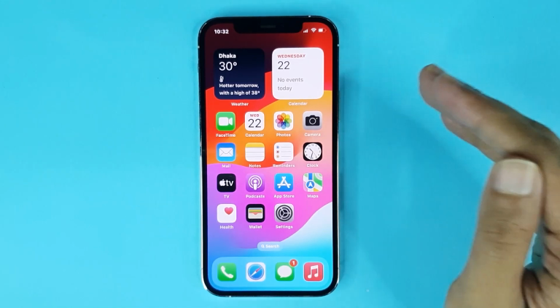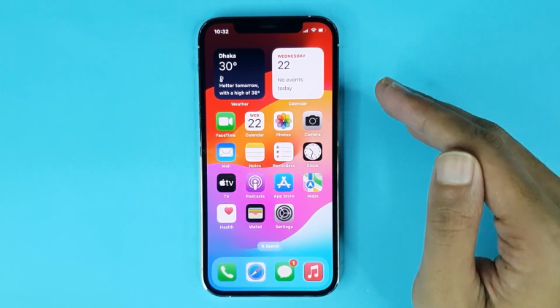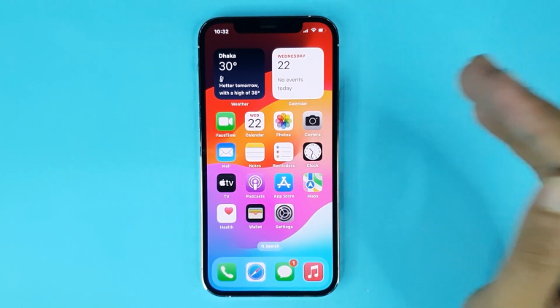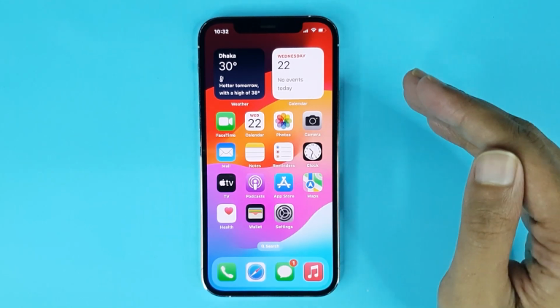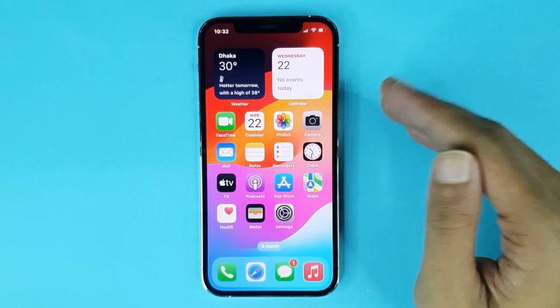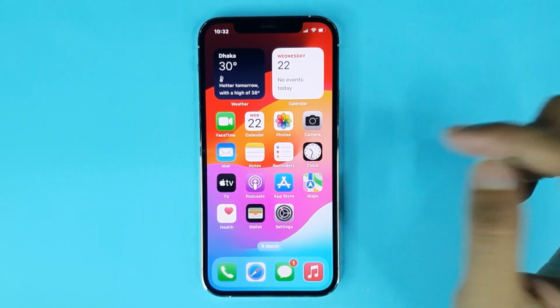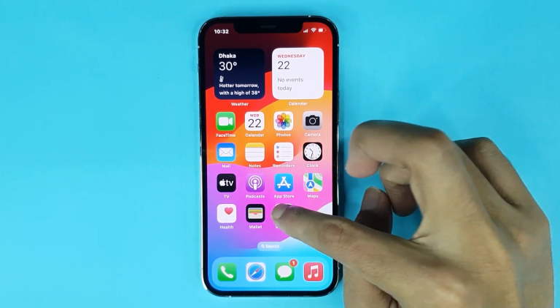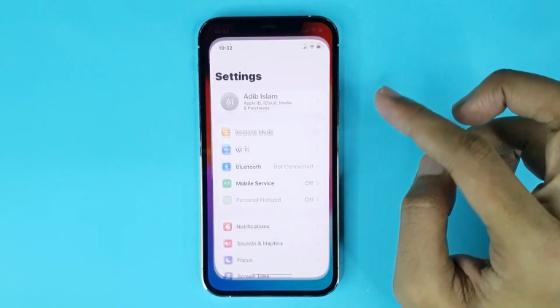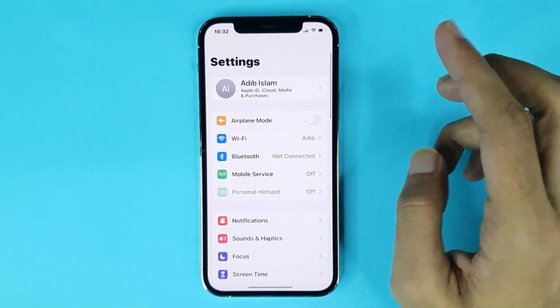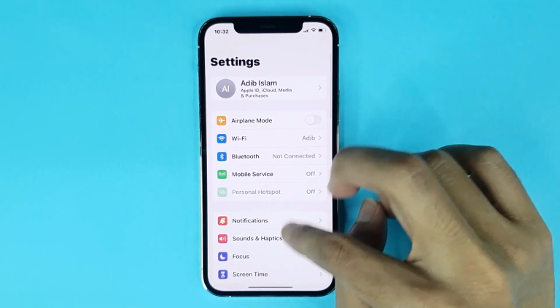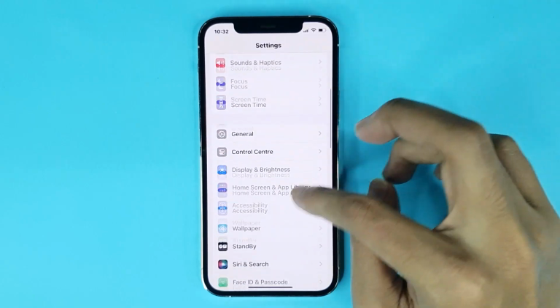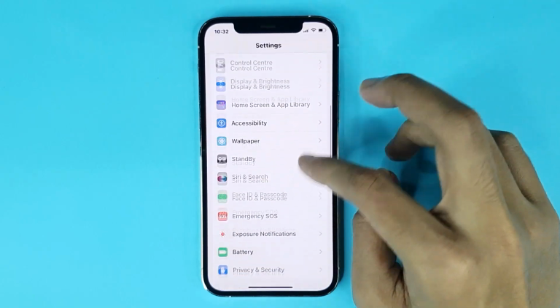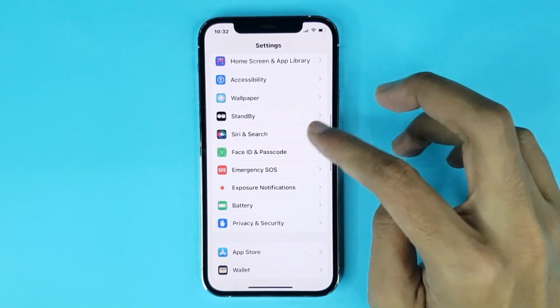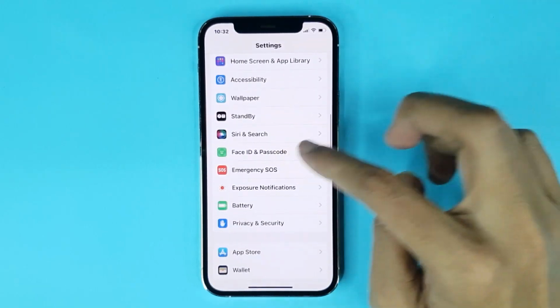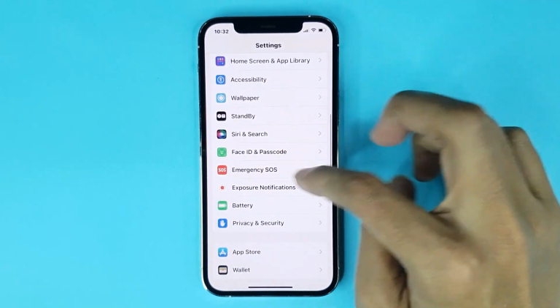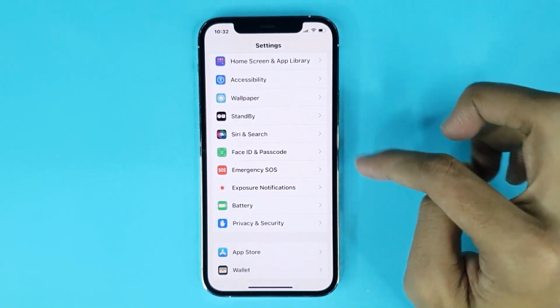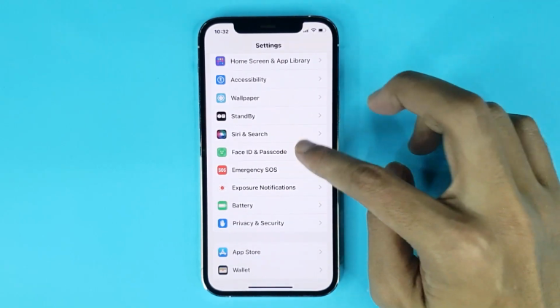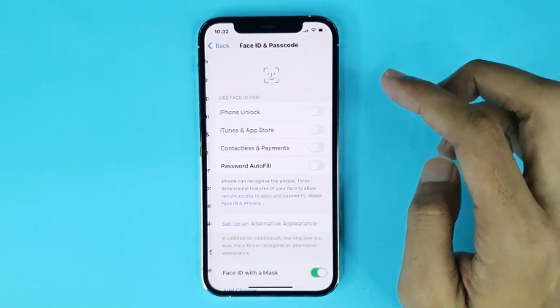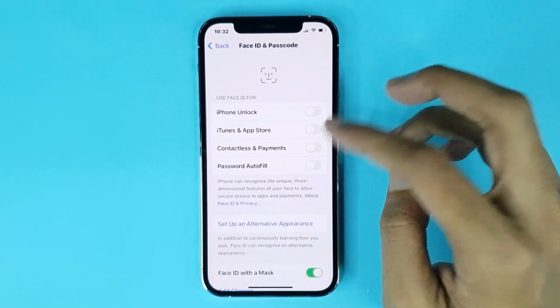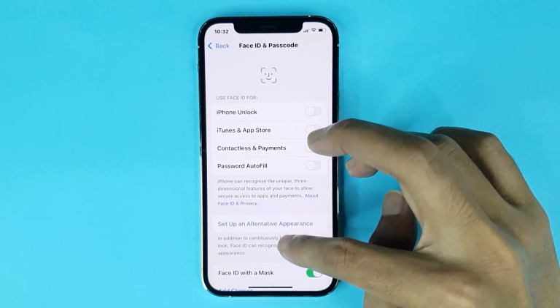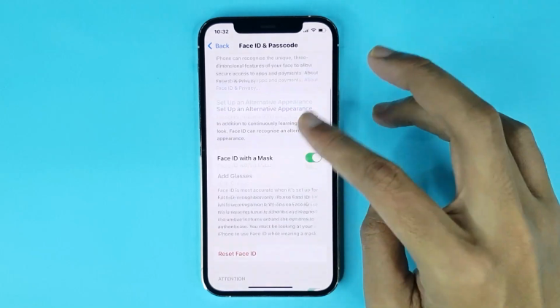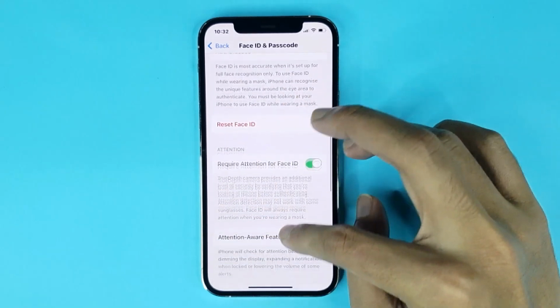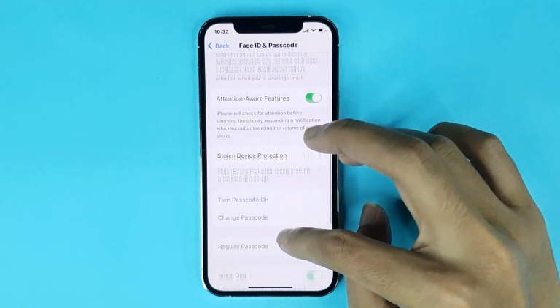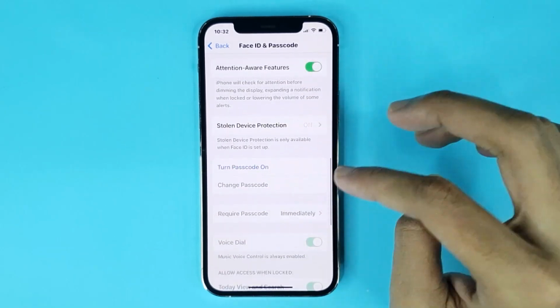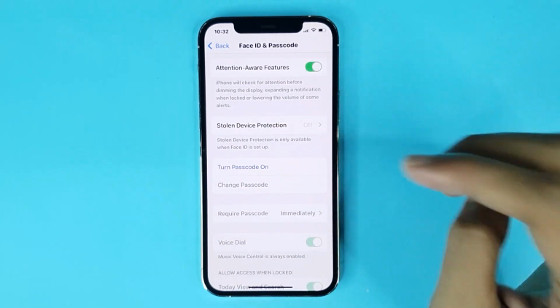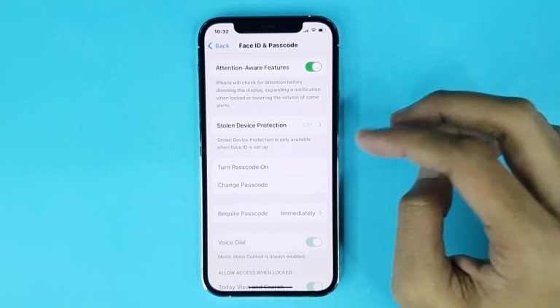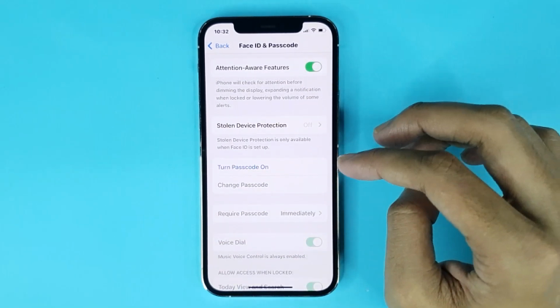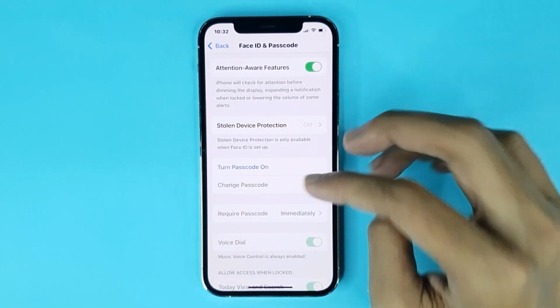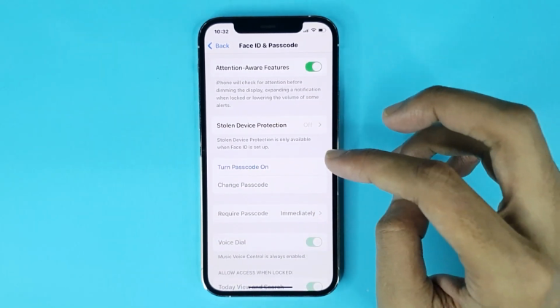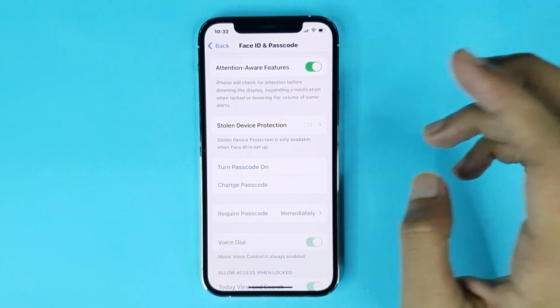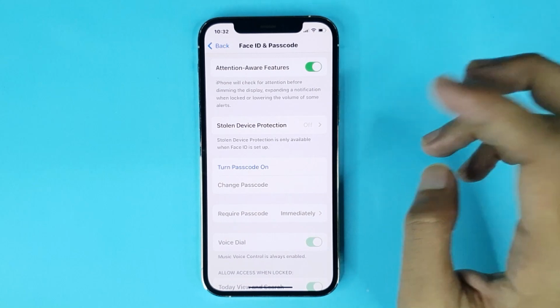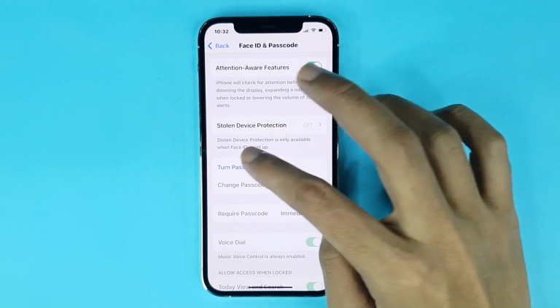To lock your screen you have to enable it from Settings. Just go to your Settings app, scroll down, then go to Face ID and Passcode. Scroll down again, and from here you first have to enable the passcode — just tap here.